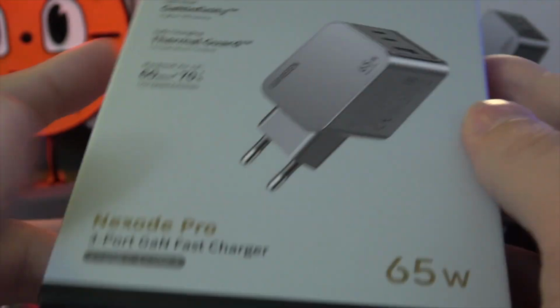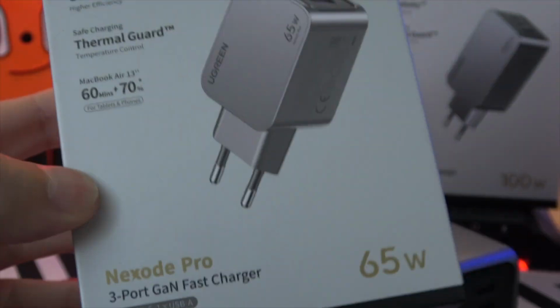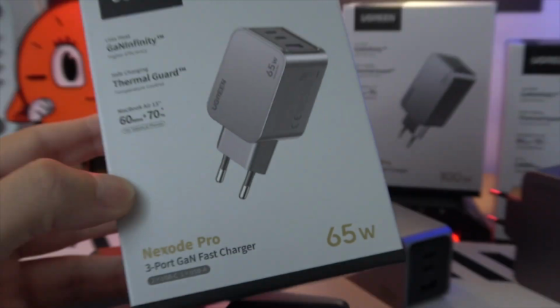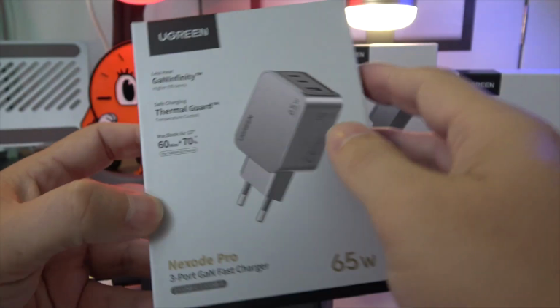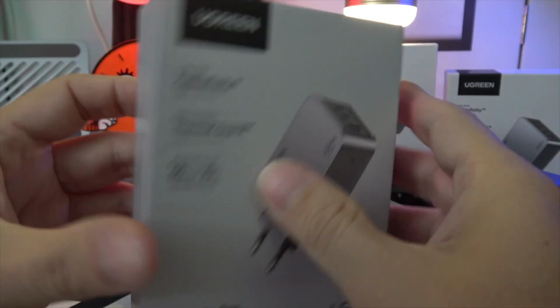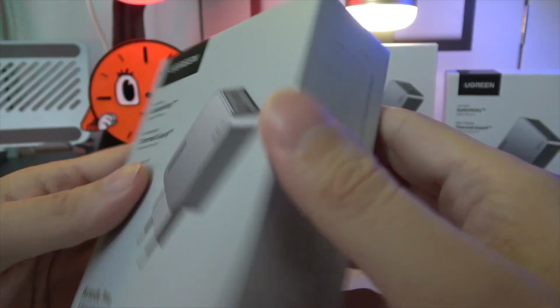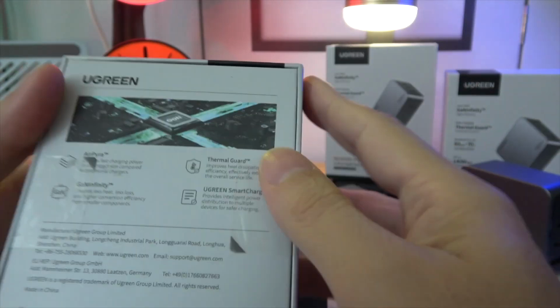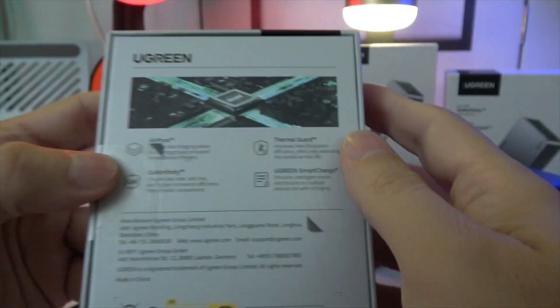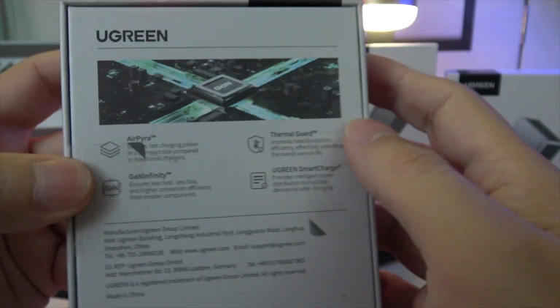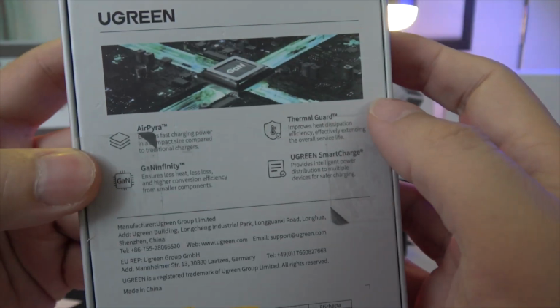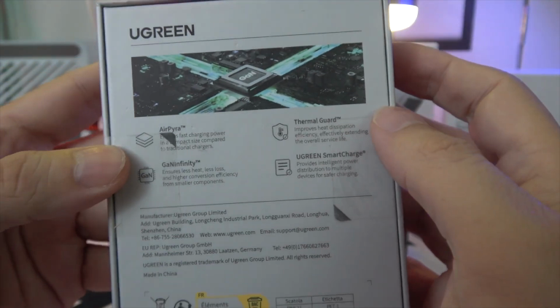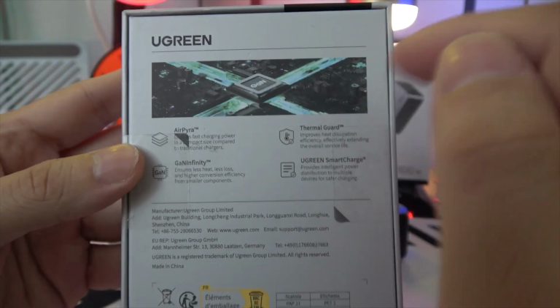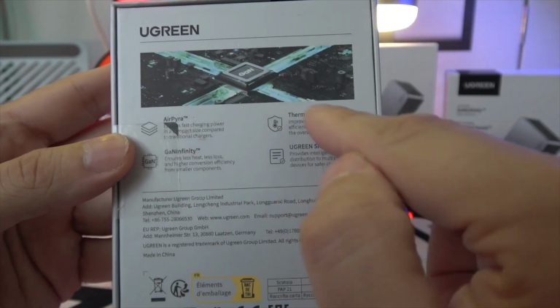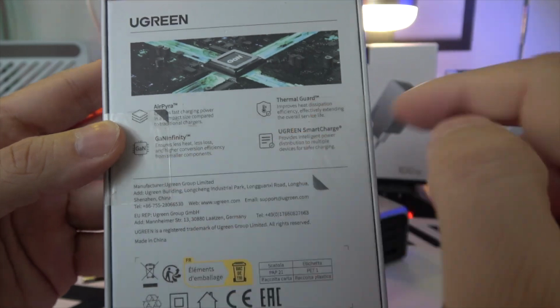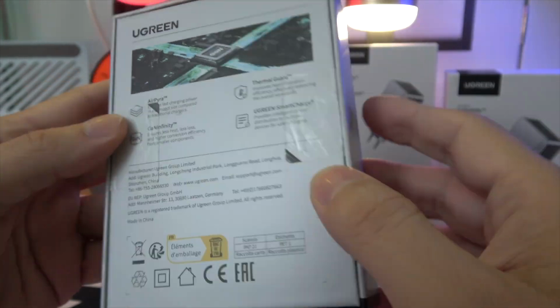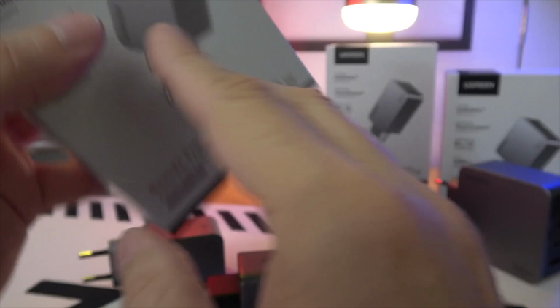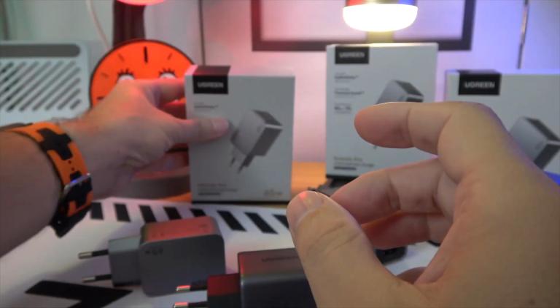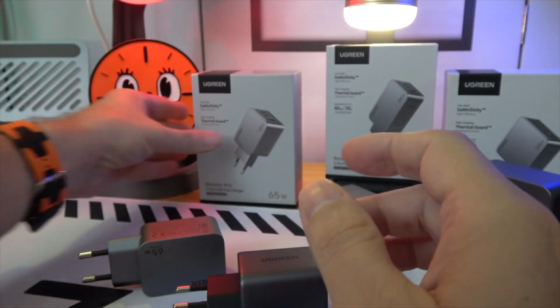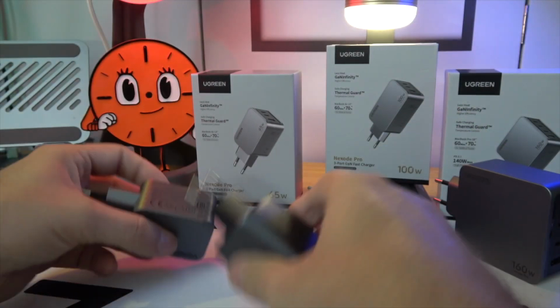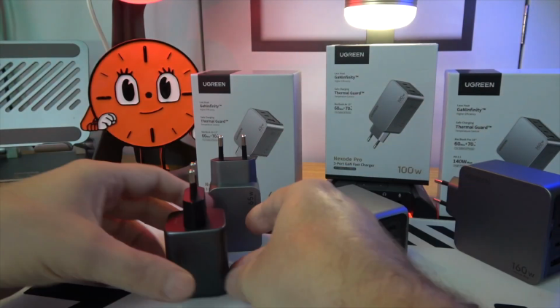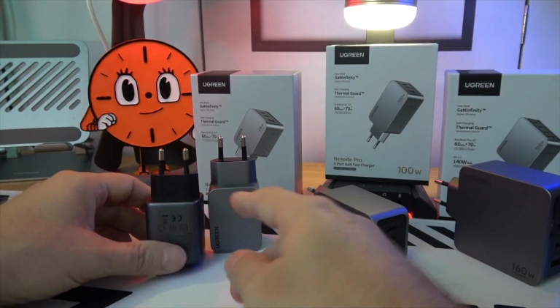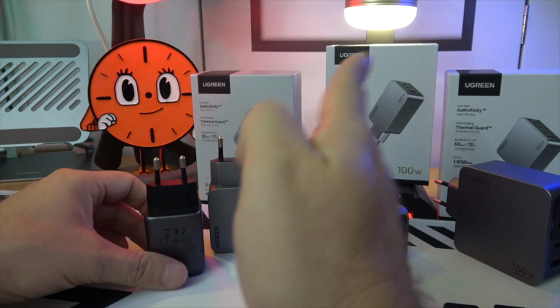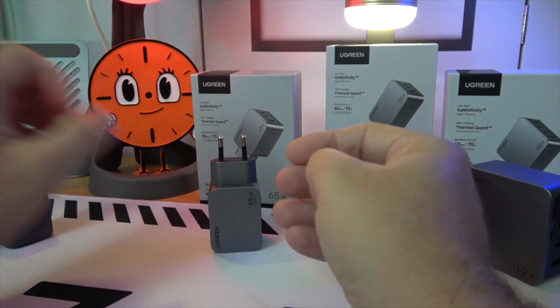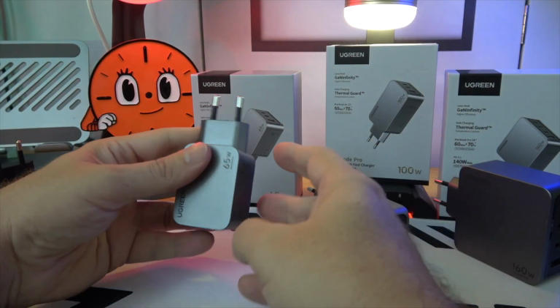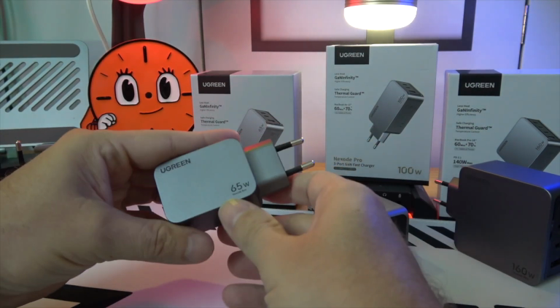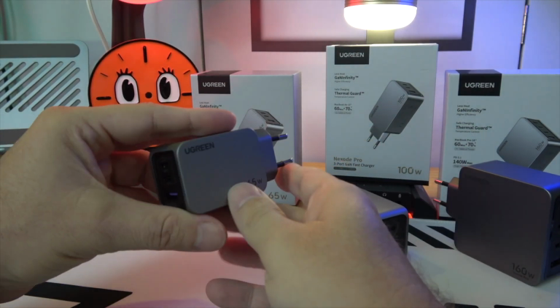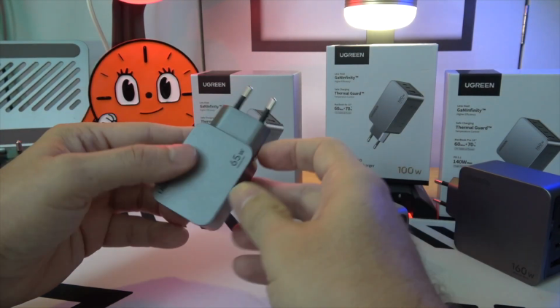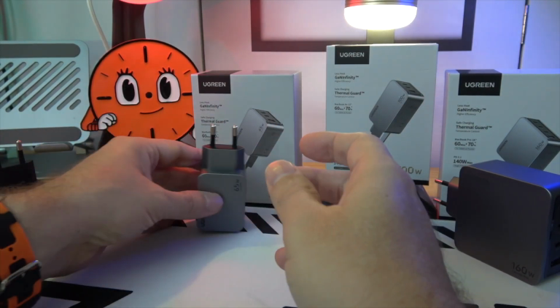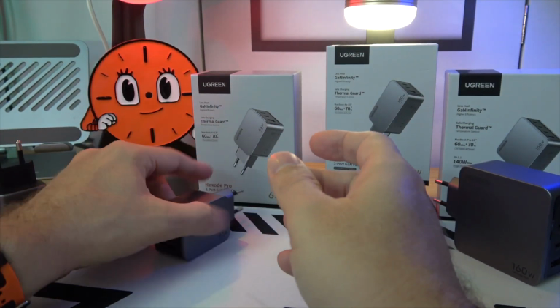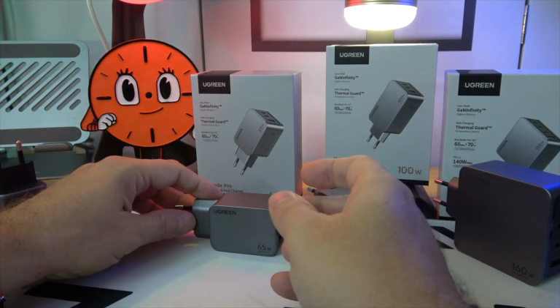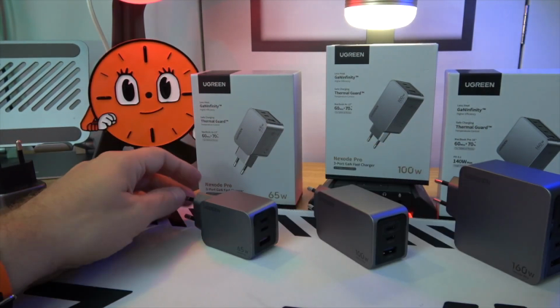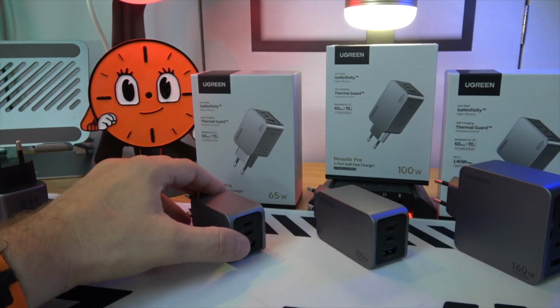With the ability to charge three devices simultaneously, its wide compatibility and safety features, it's designed for those on the go.